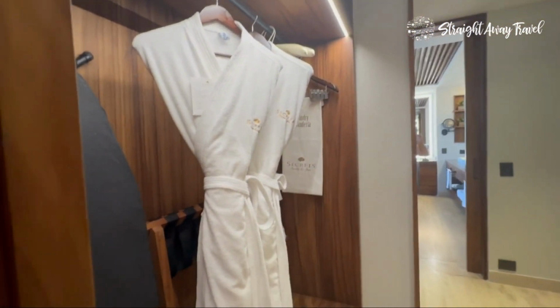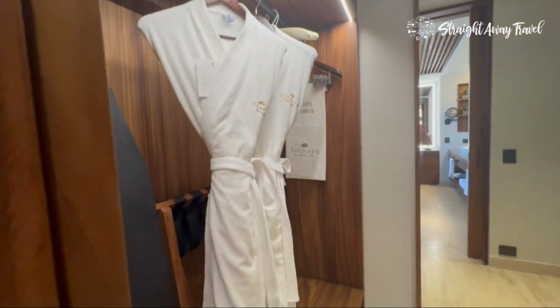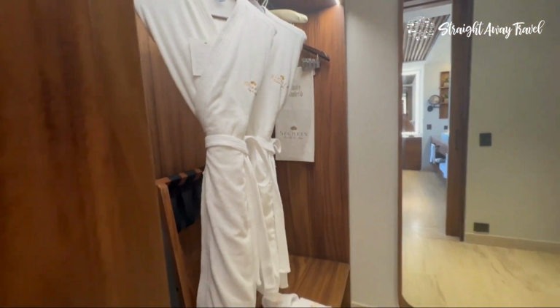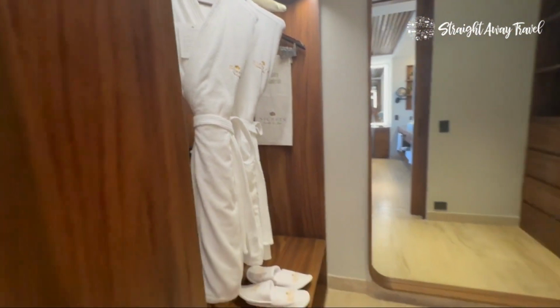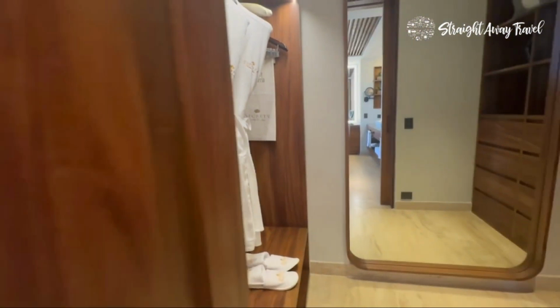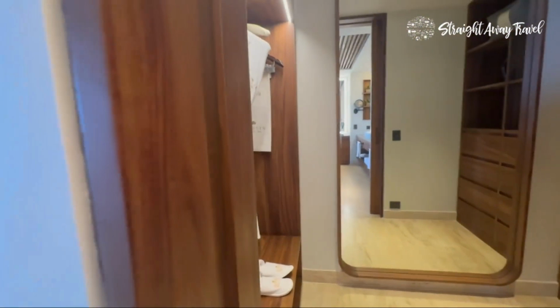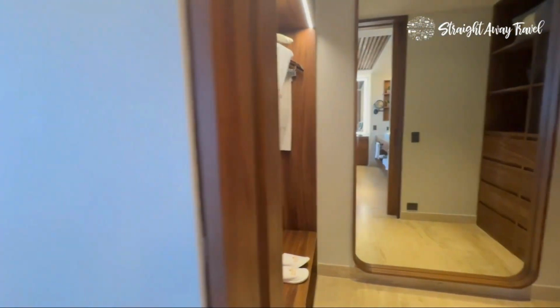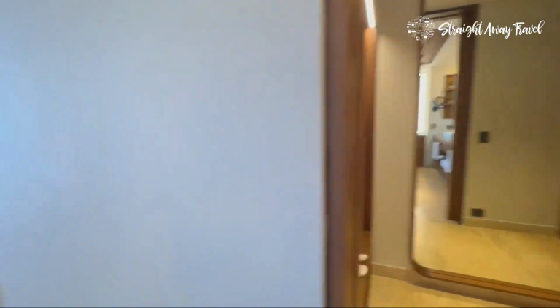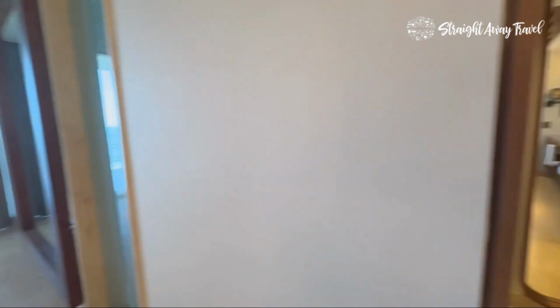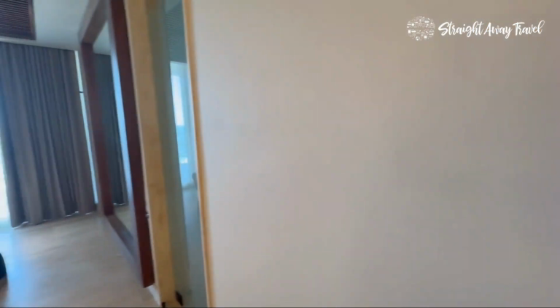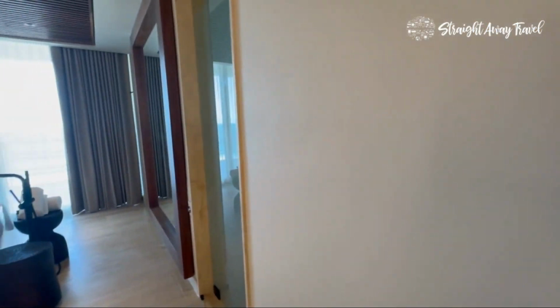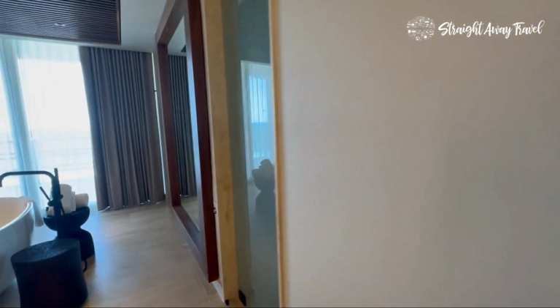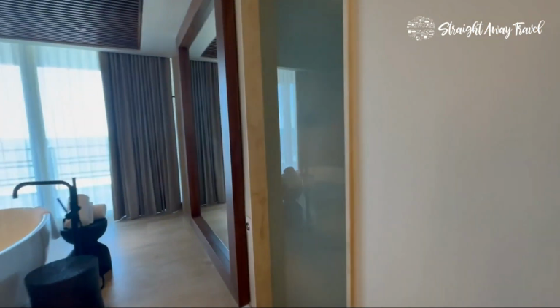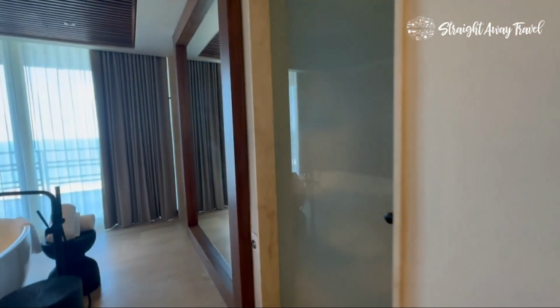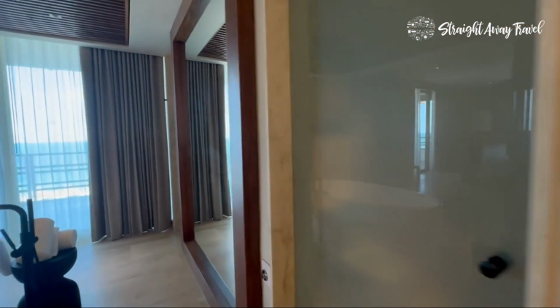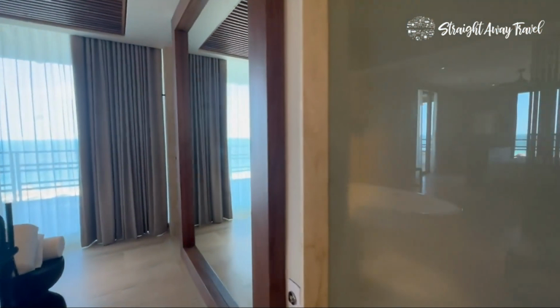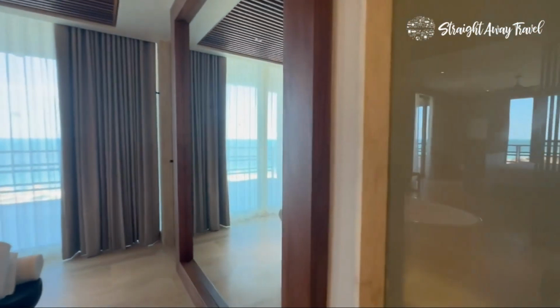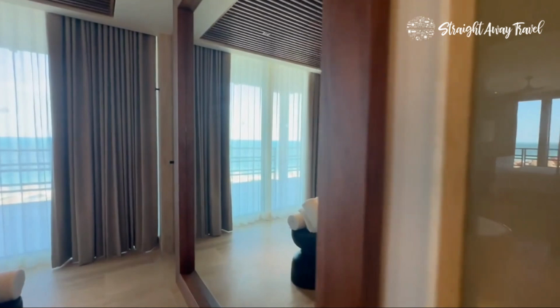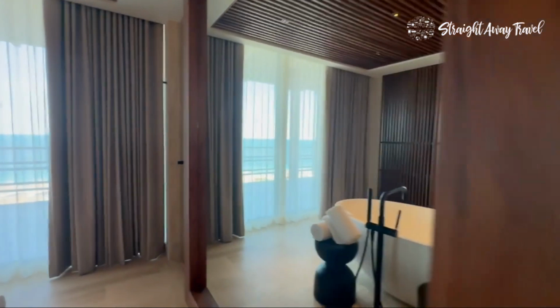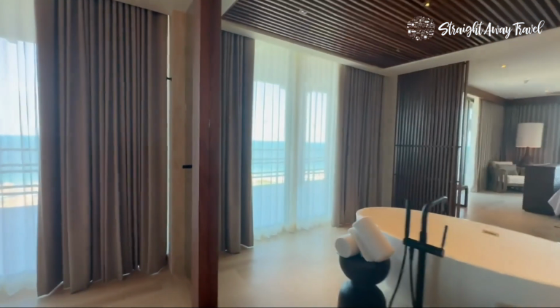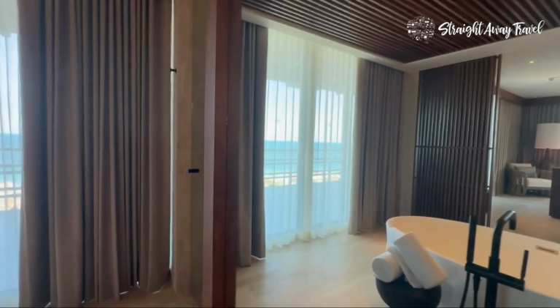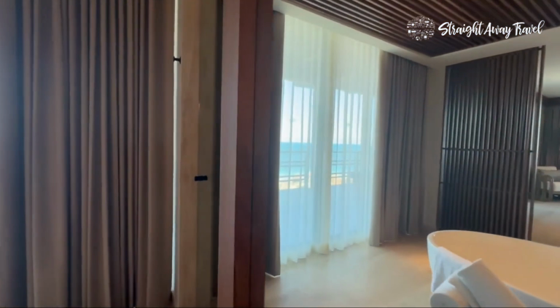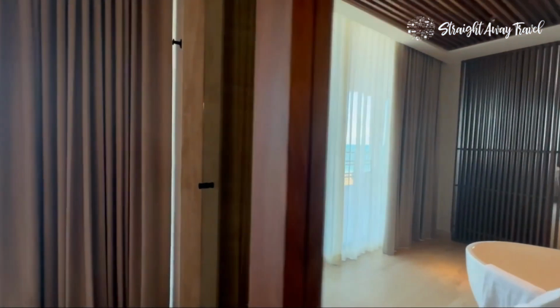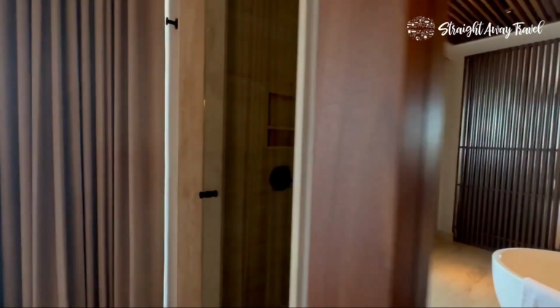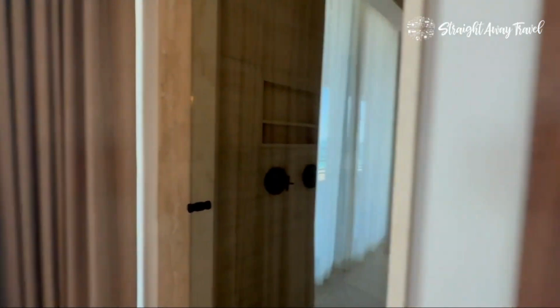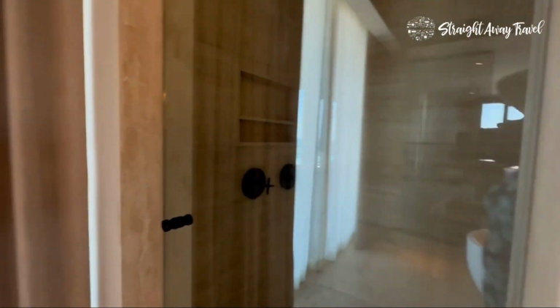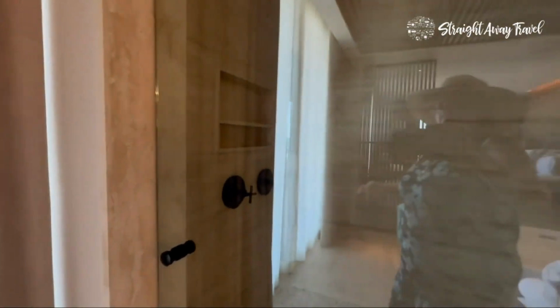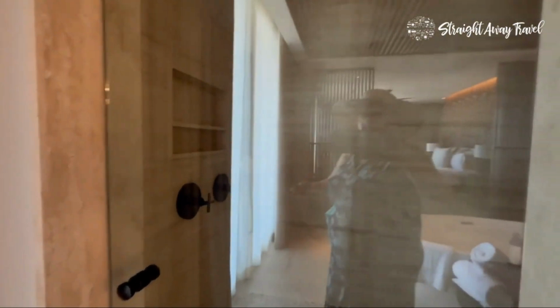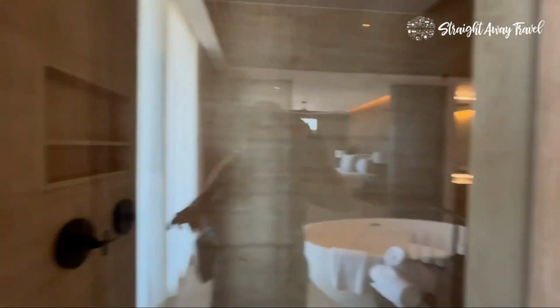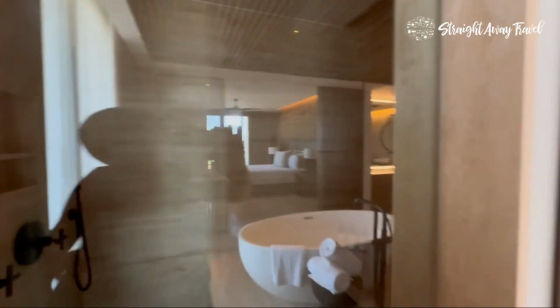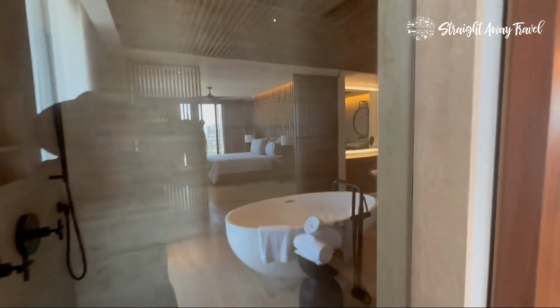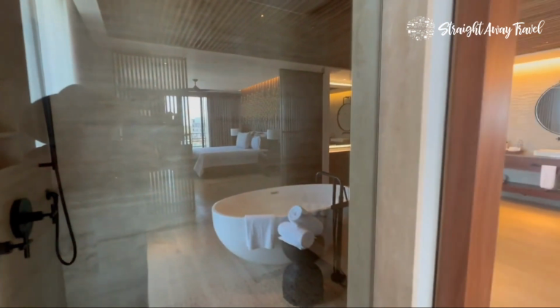This would be a great bridal suite if you needed it. This rain shower inside here — huge. I'm Kim with Straight Away Travel. Don't travel without me.